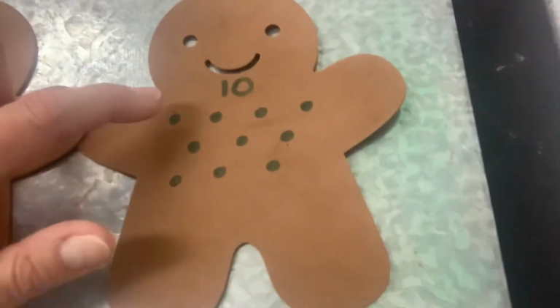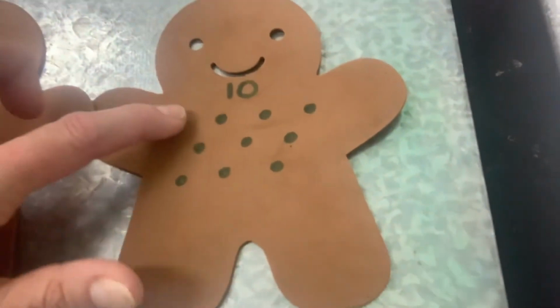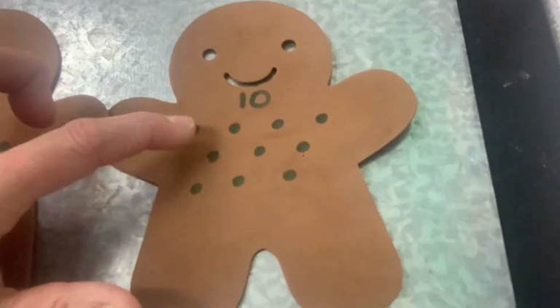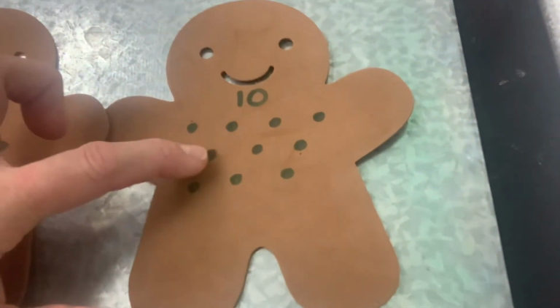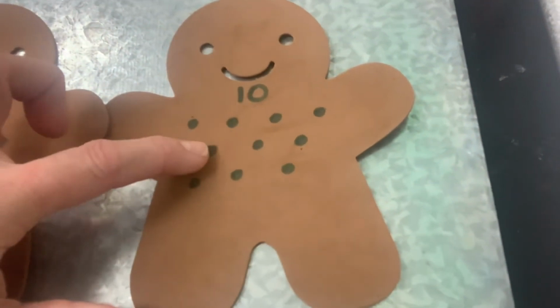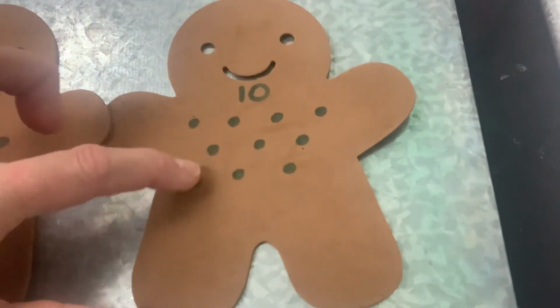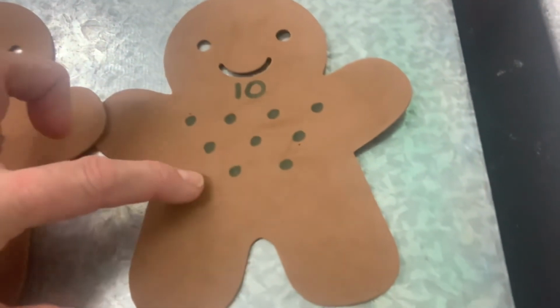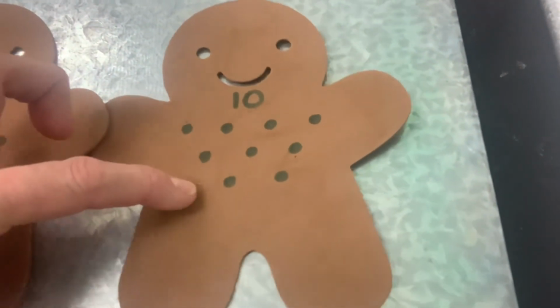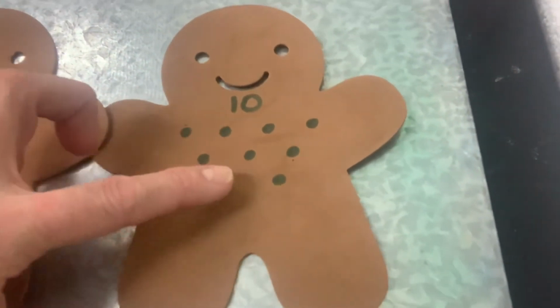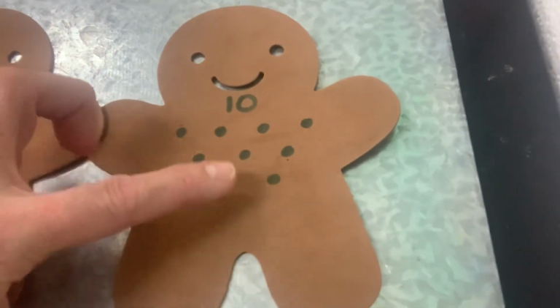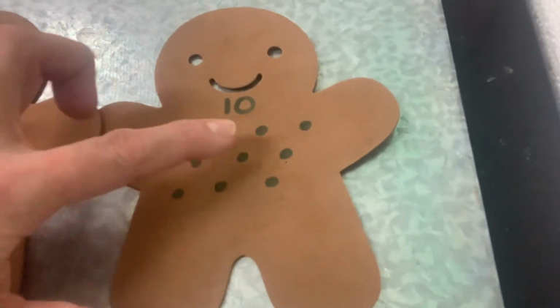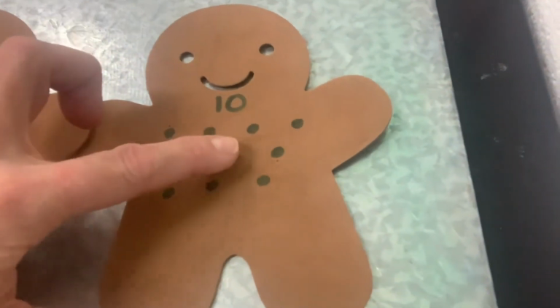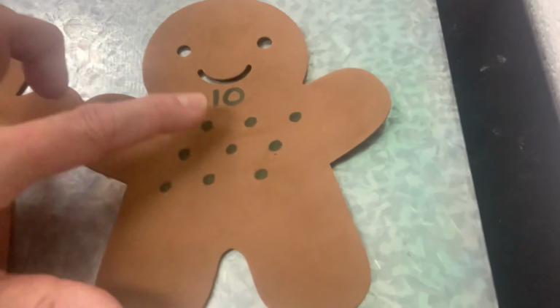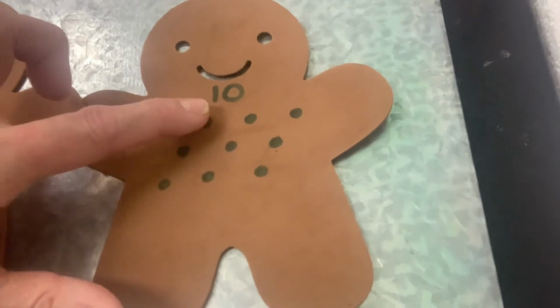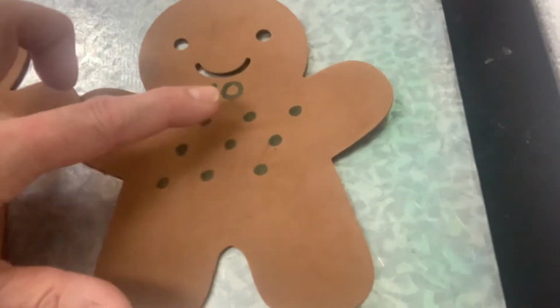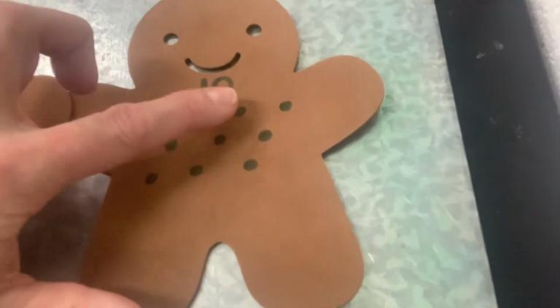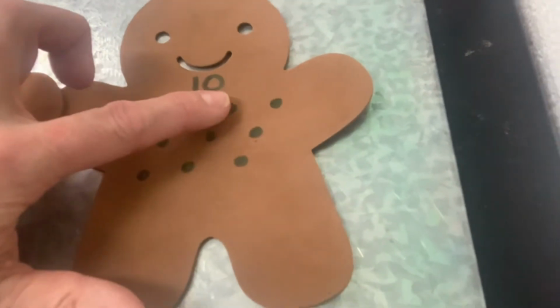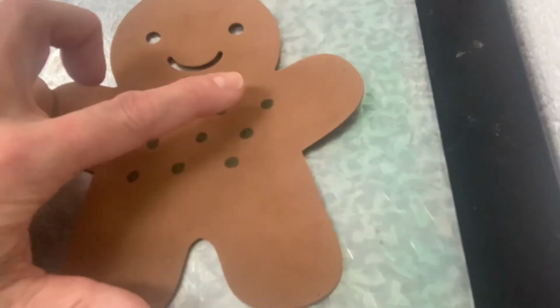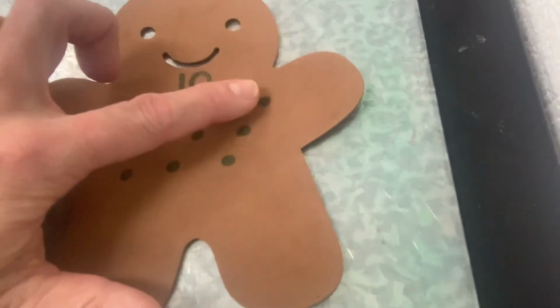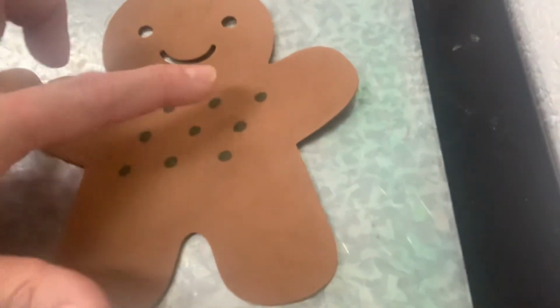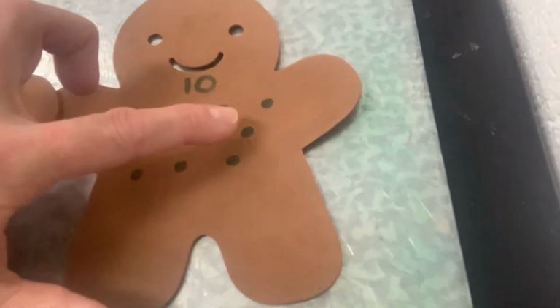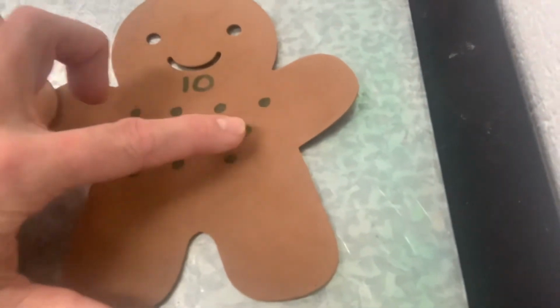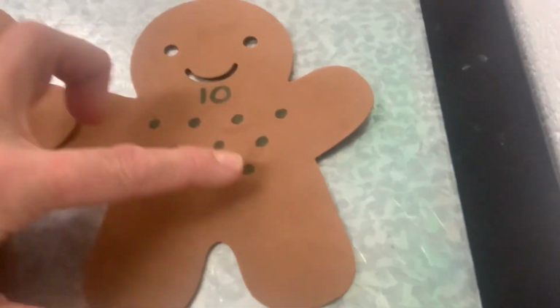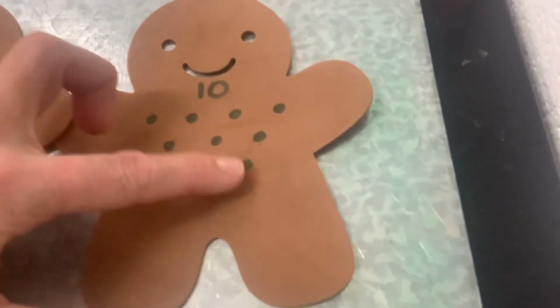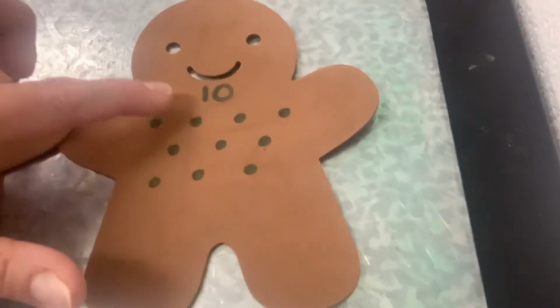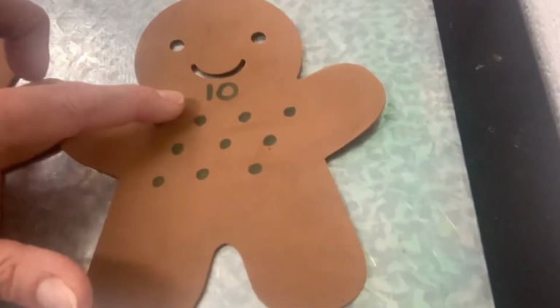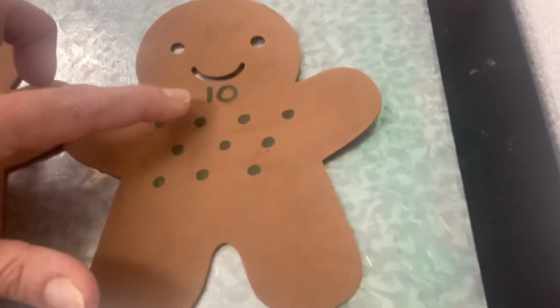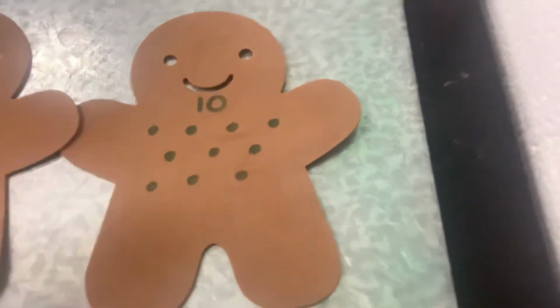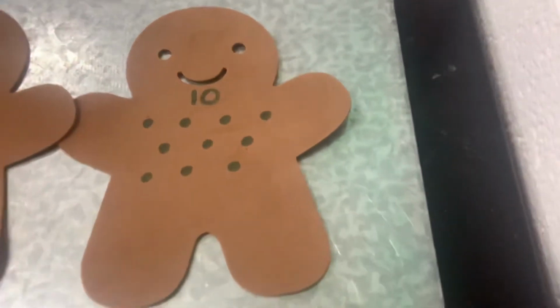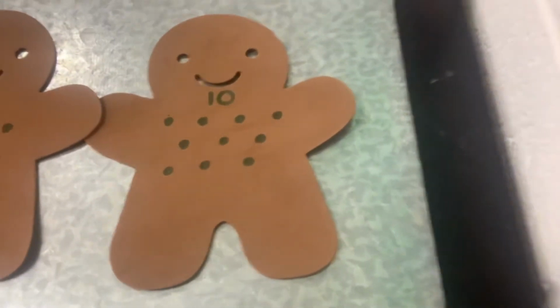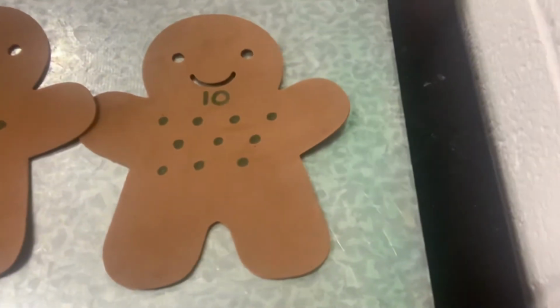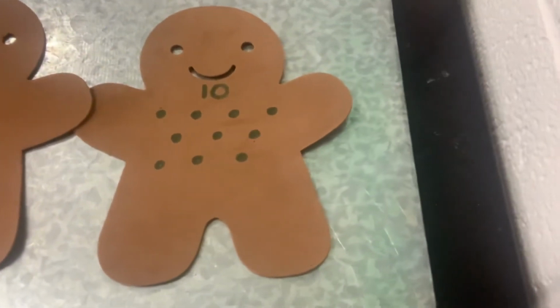One, two, three, four, five, six, seven, eight, nine, ten. And the number ten.